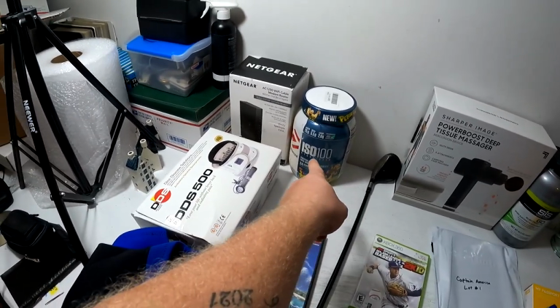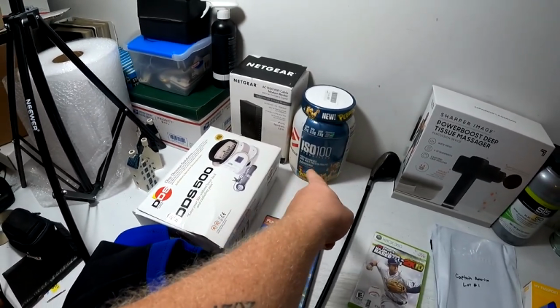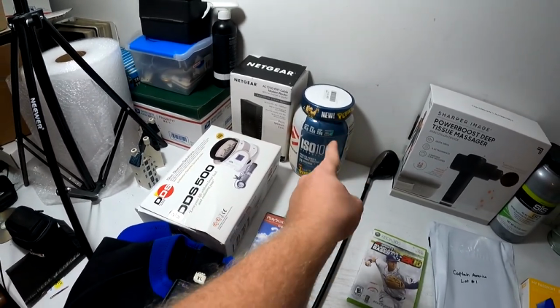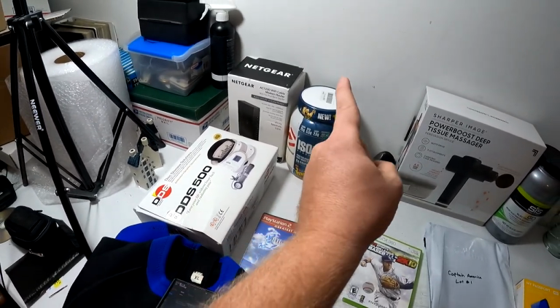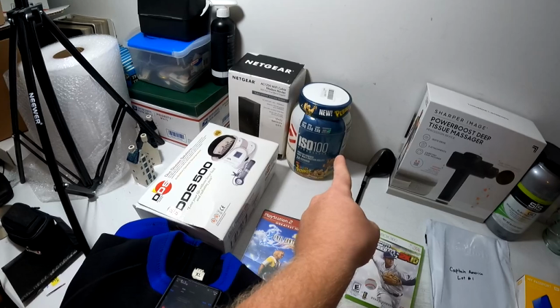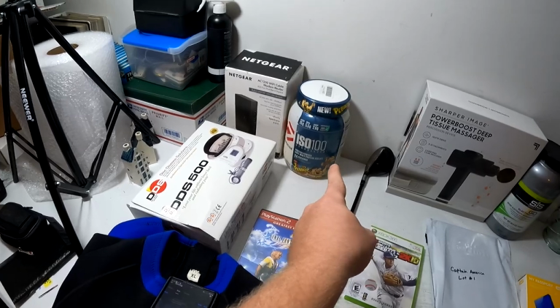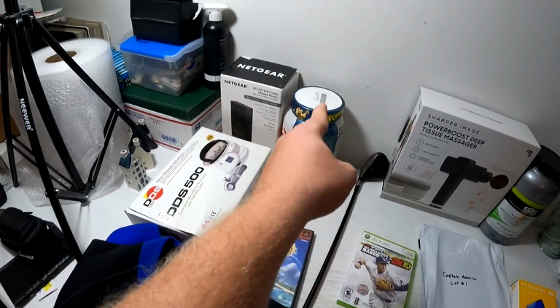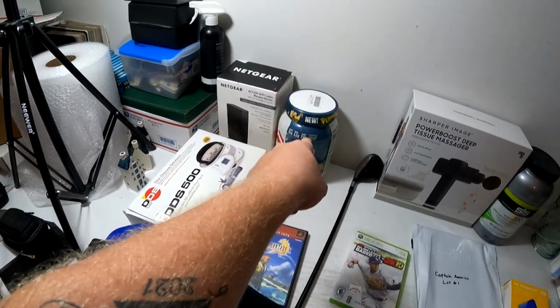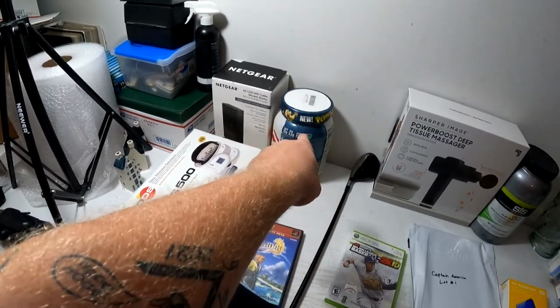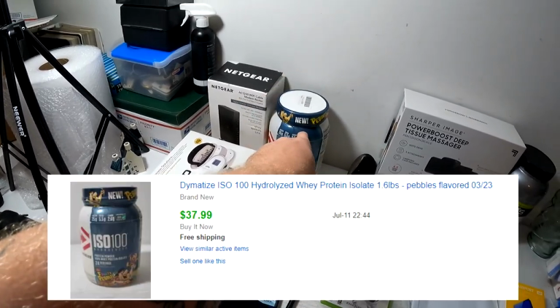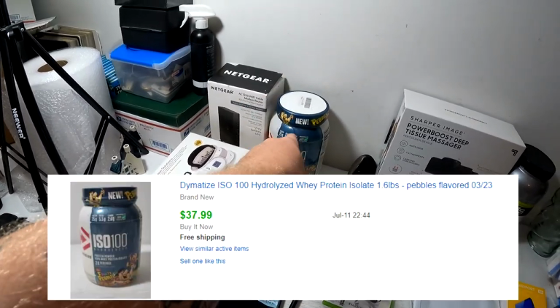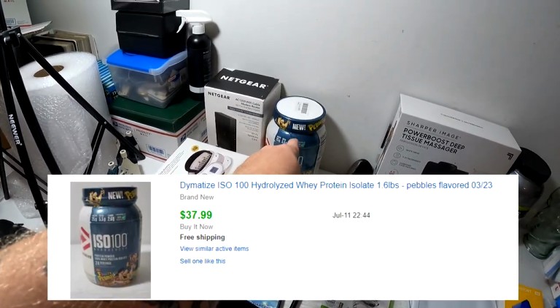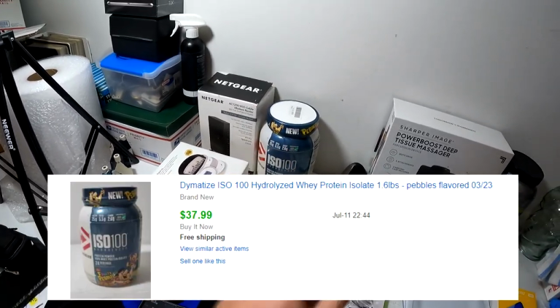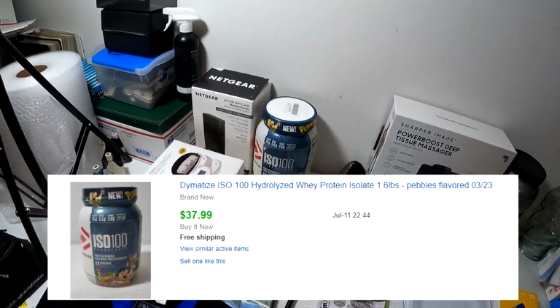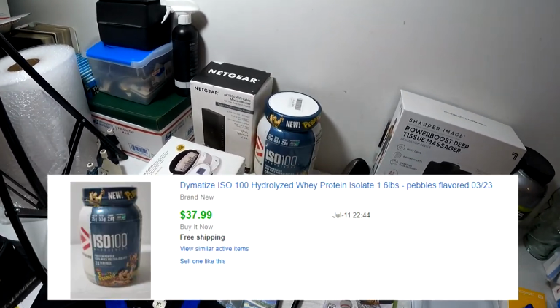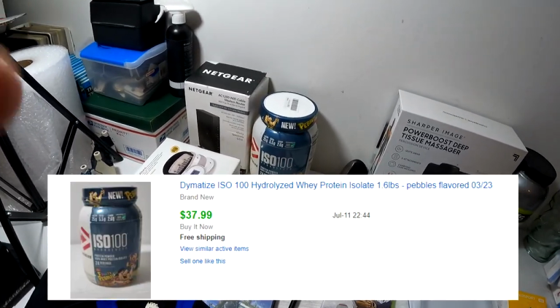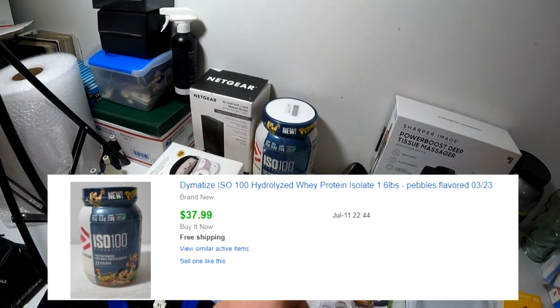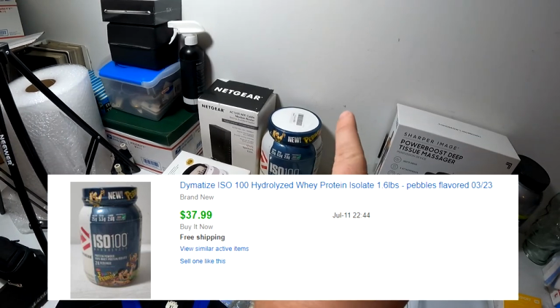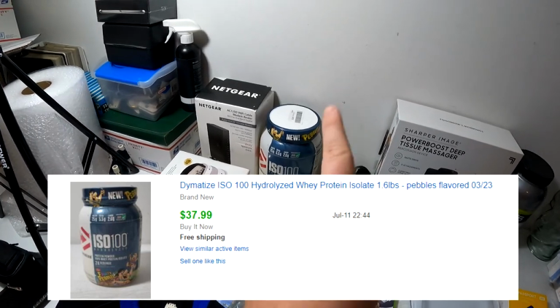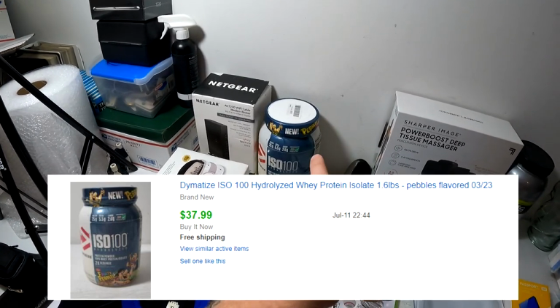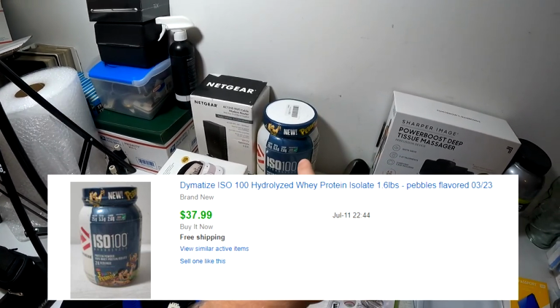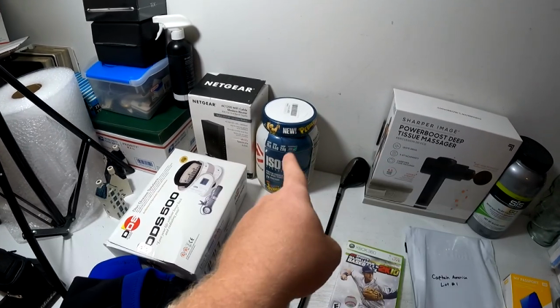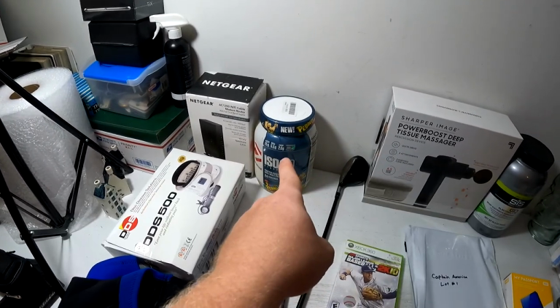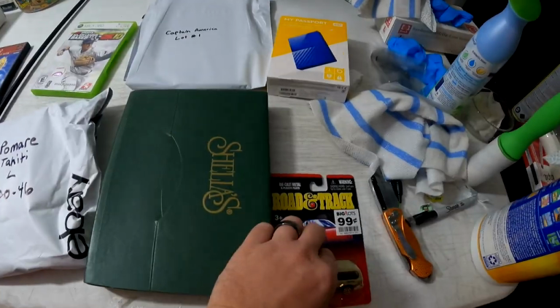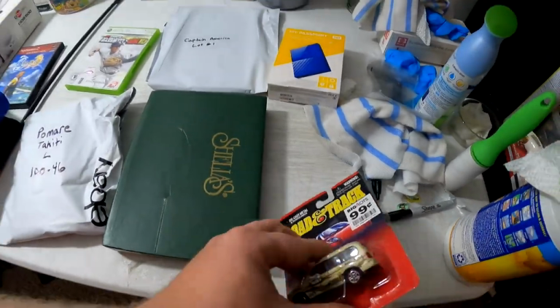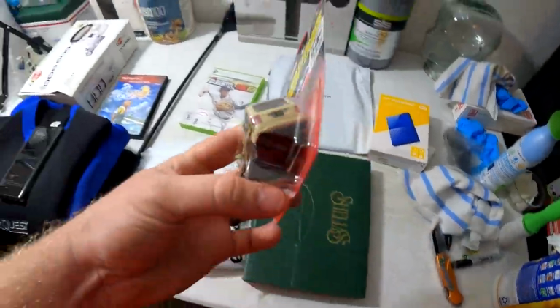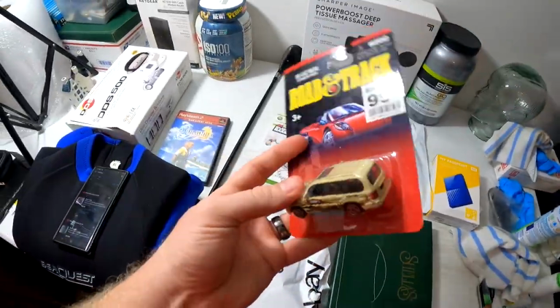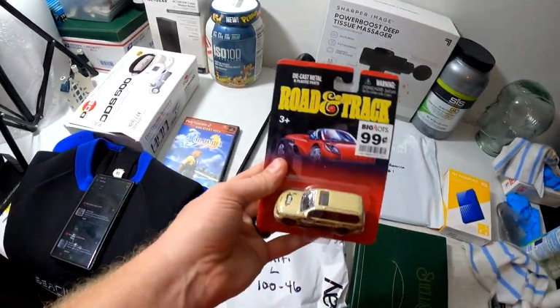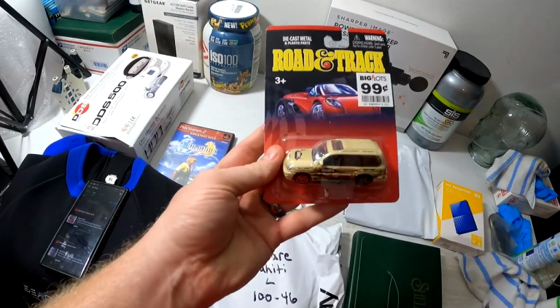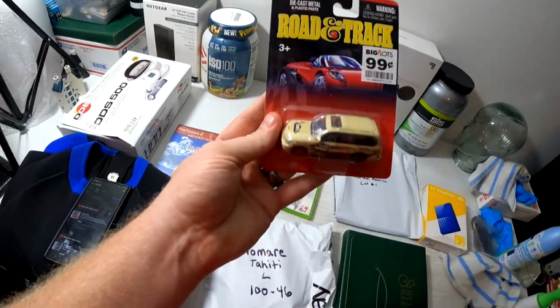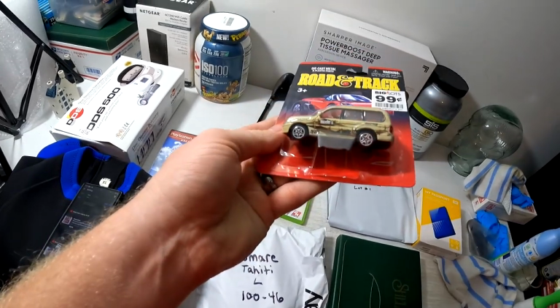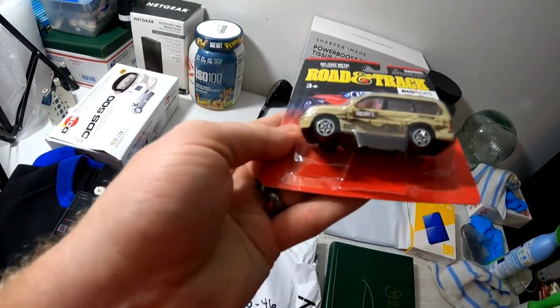Domin8 ISO 100 Hydrolyzed Fruity Pebbles protein powder — I just got this last Friday, we got it for seven bucks from Black Friday Deals, and it sold for $38 free shipping.